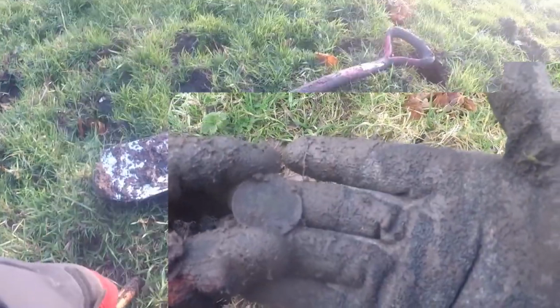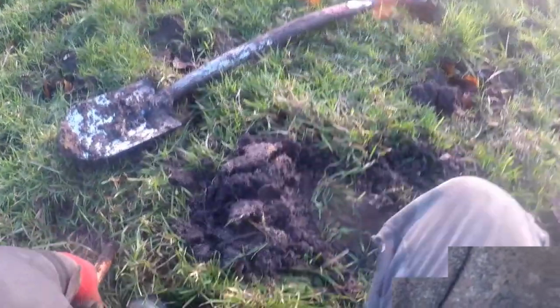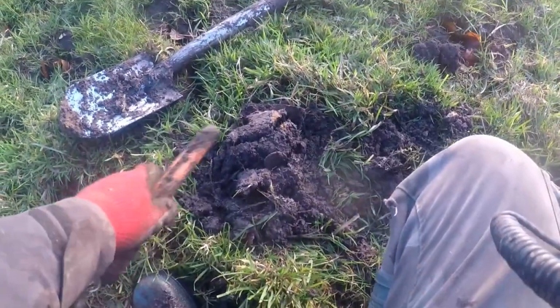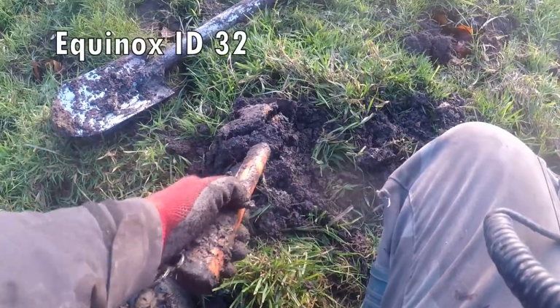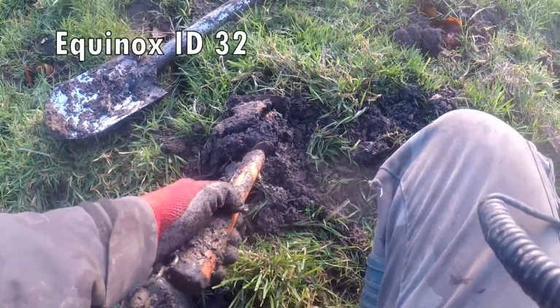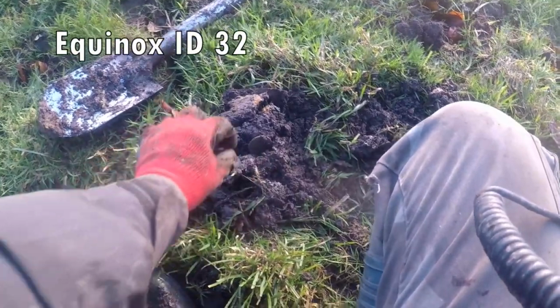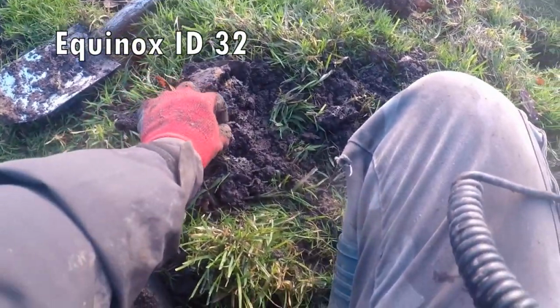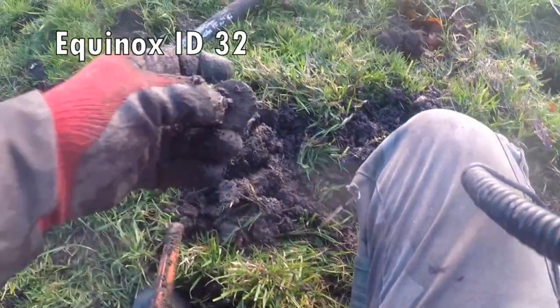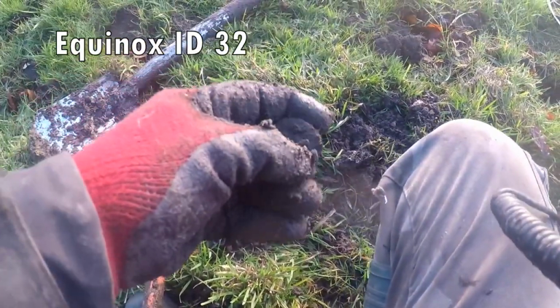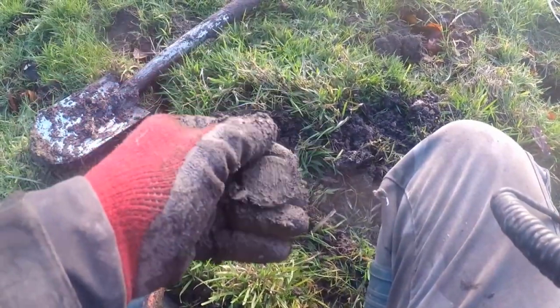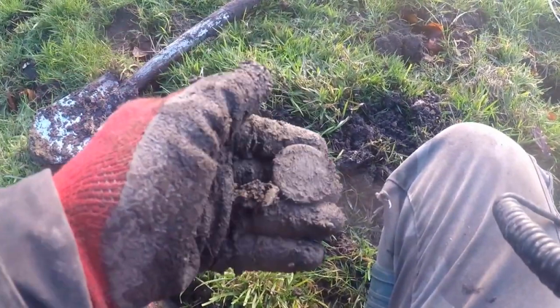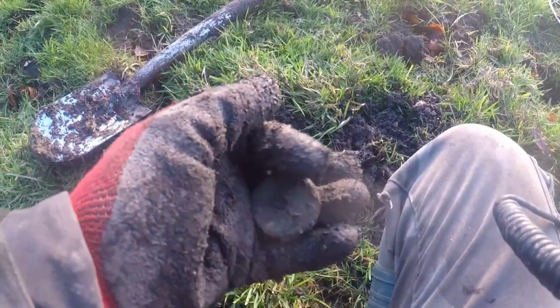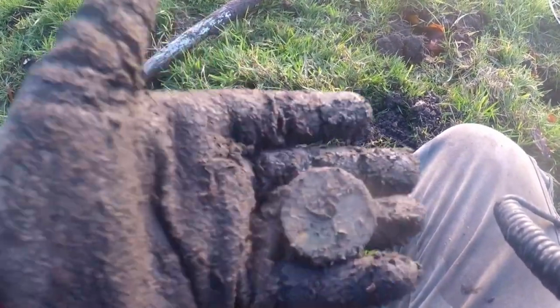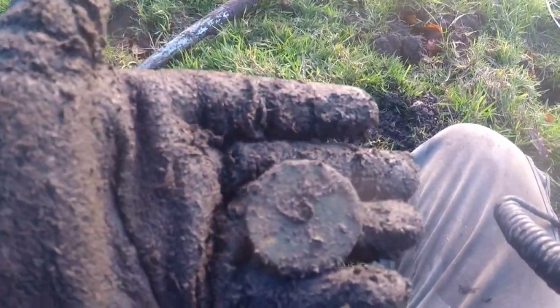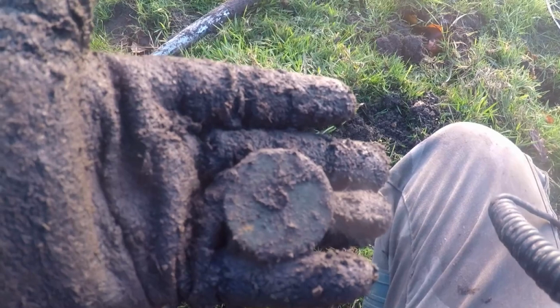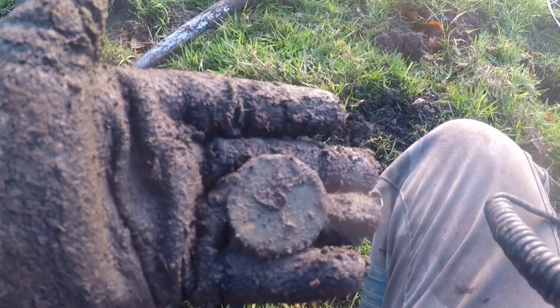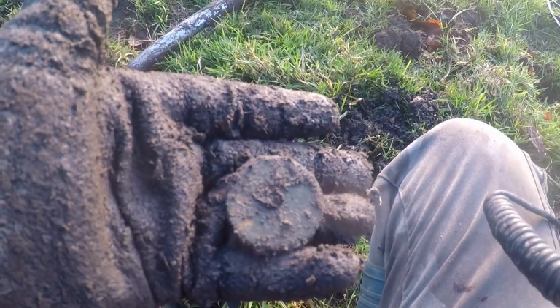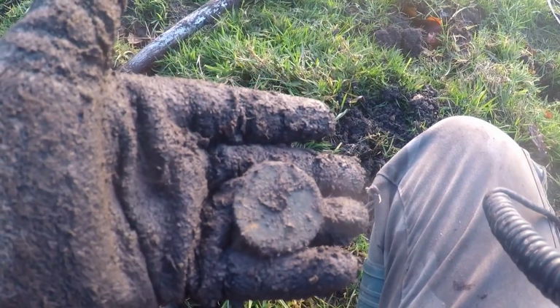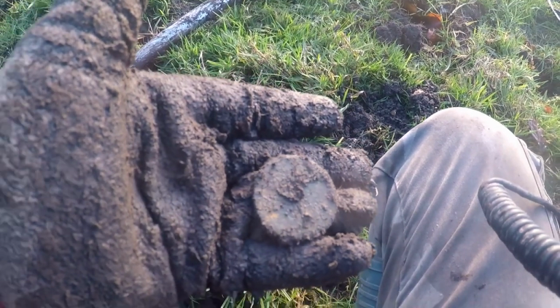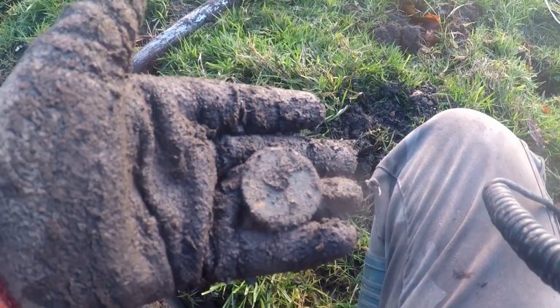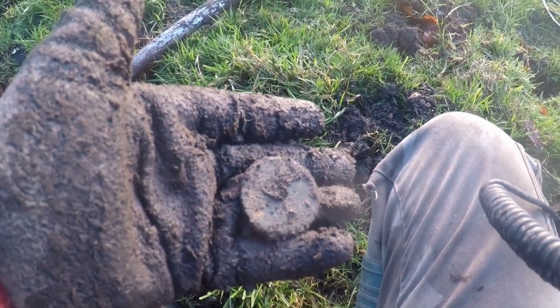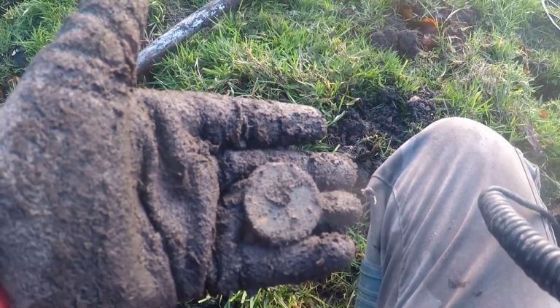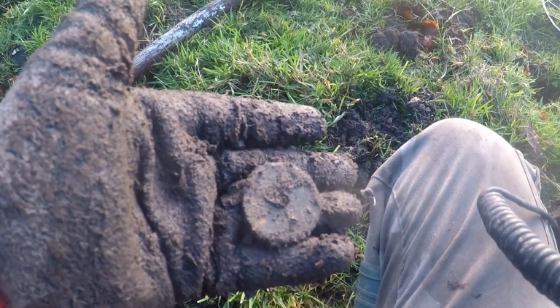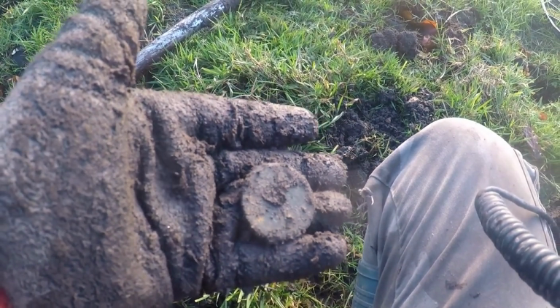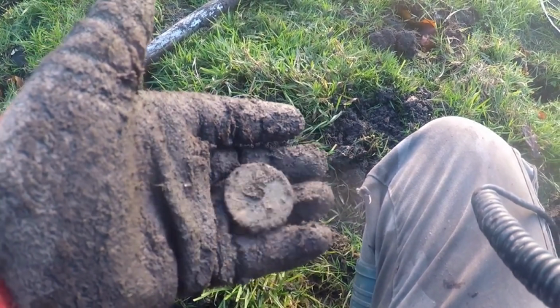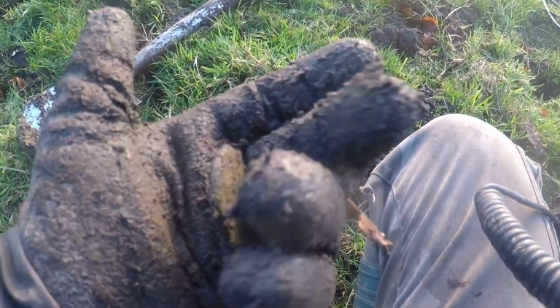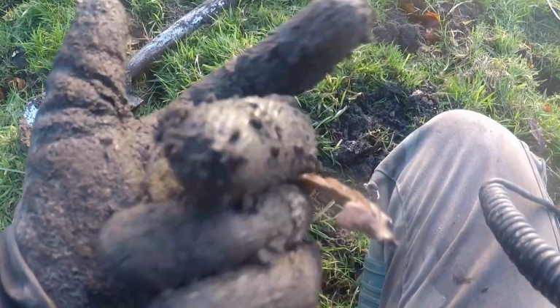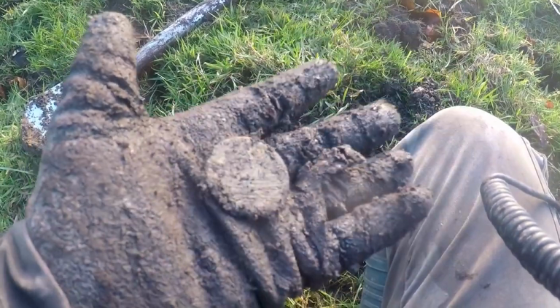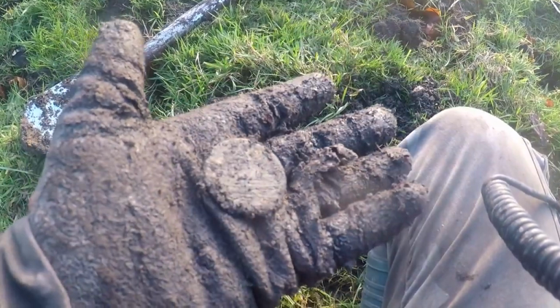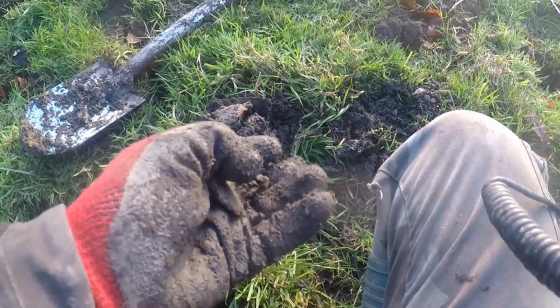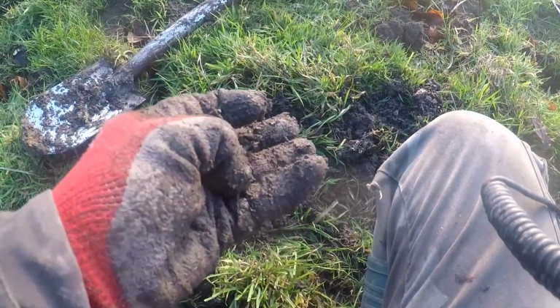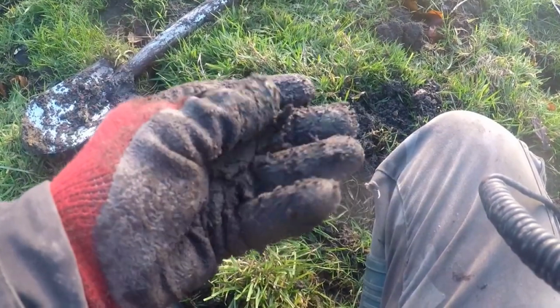There we have it — cartwheel penny, 1797. Definite.